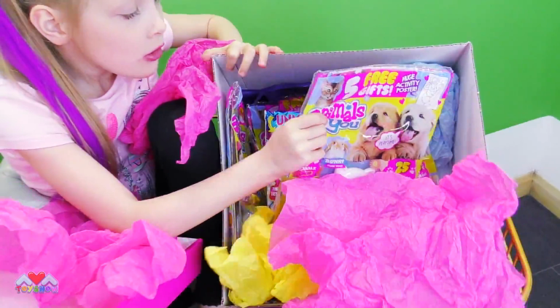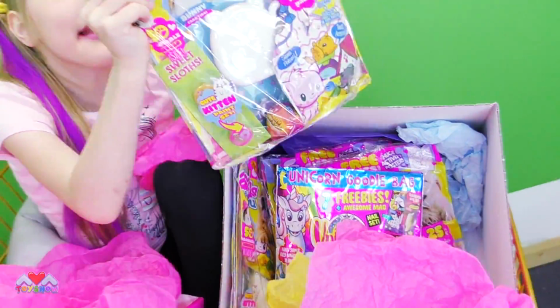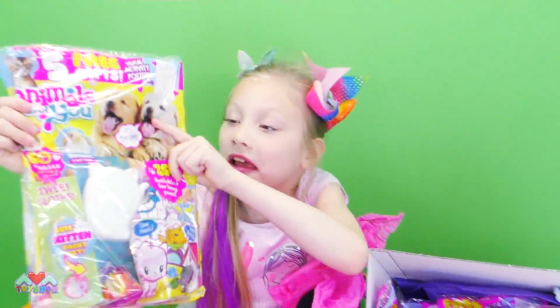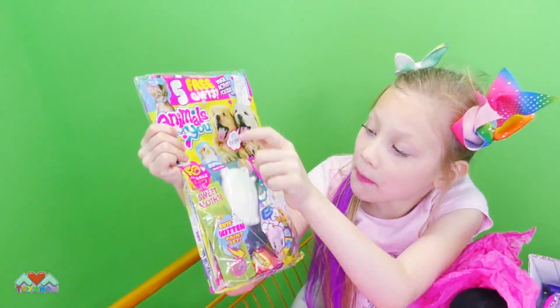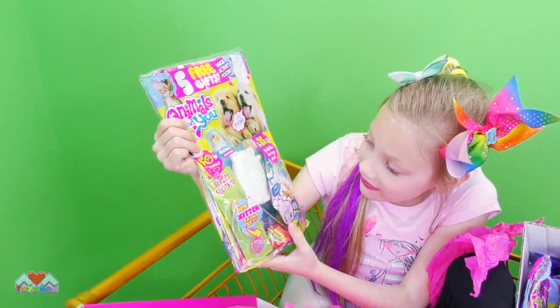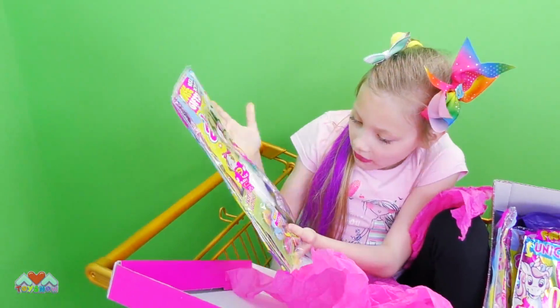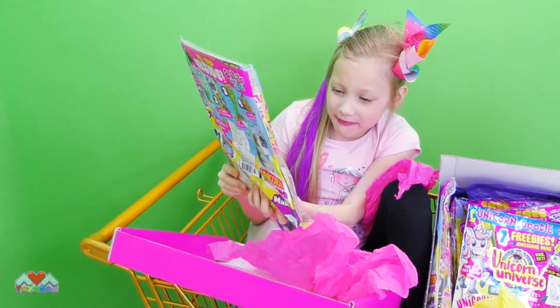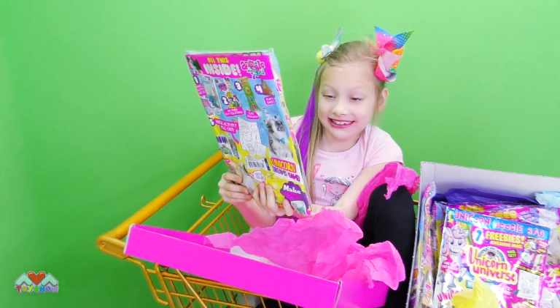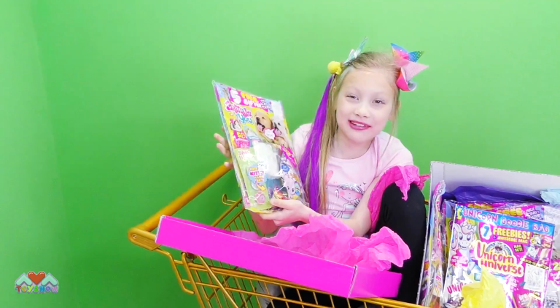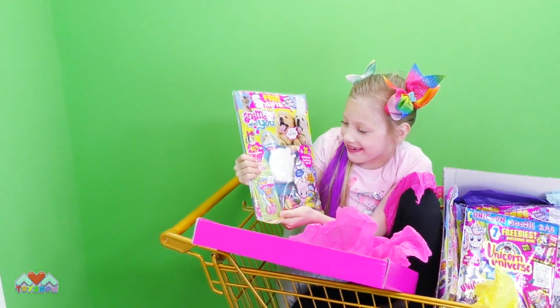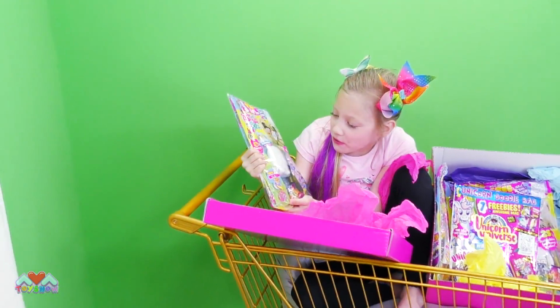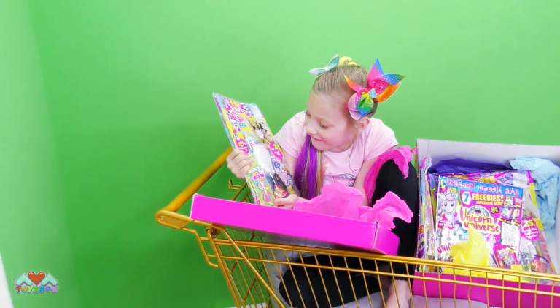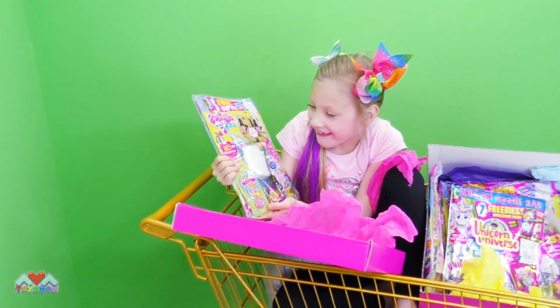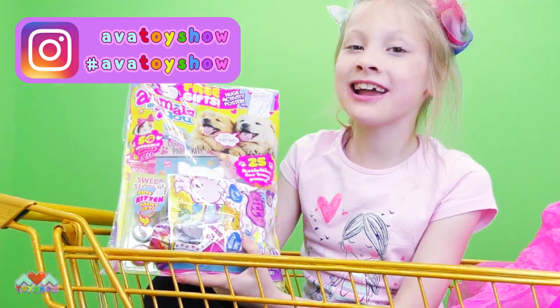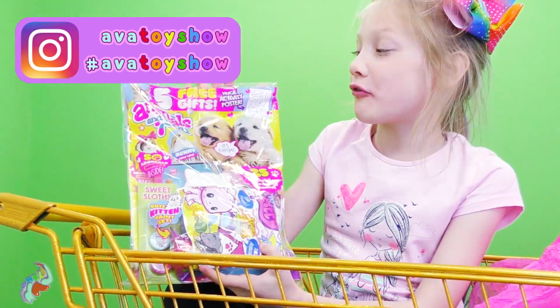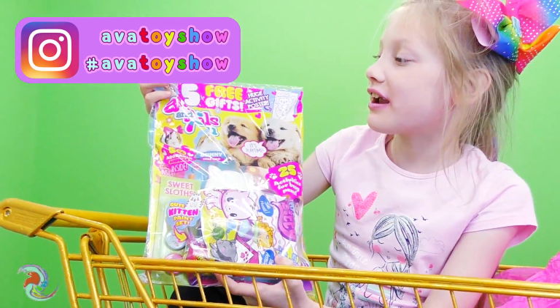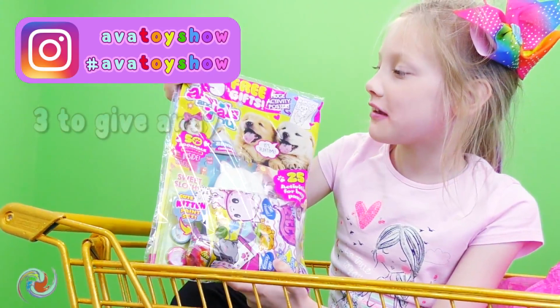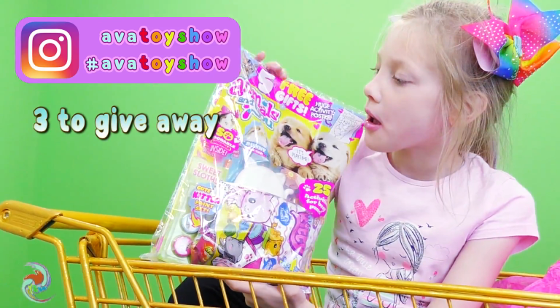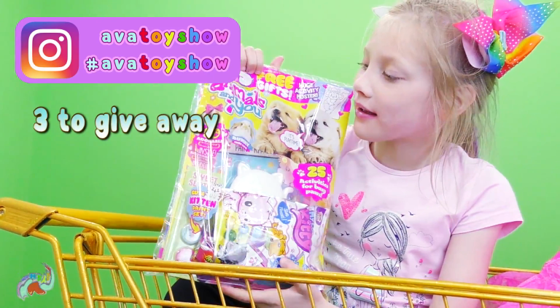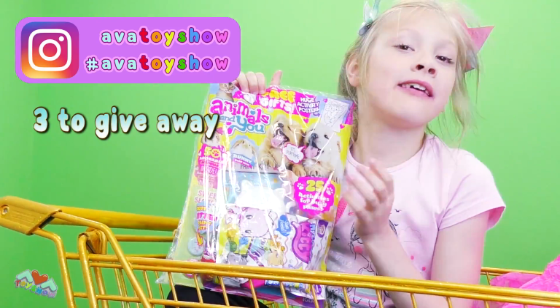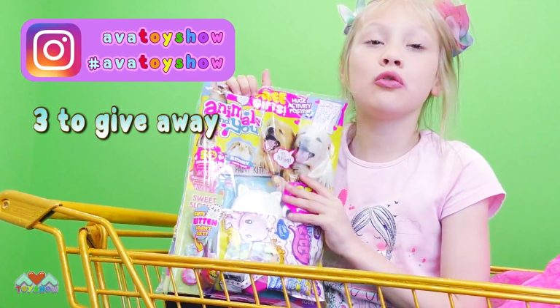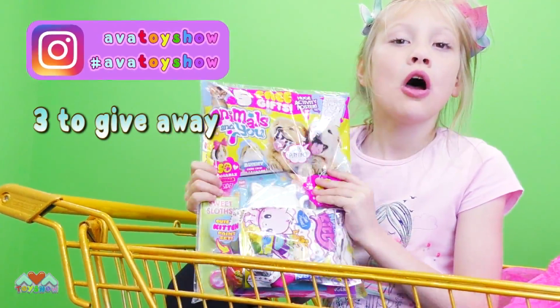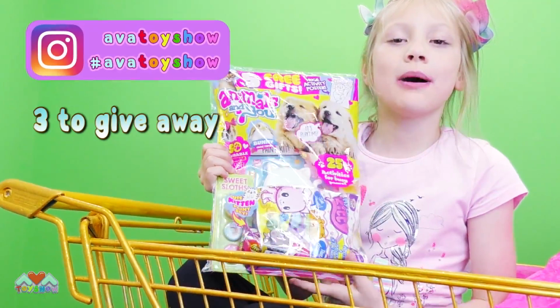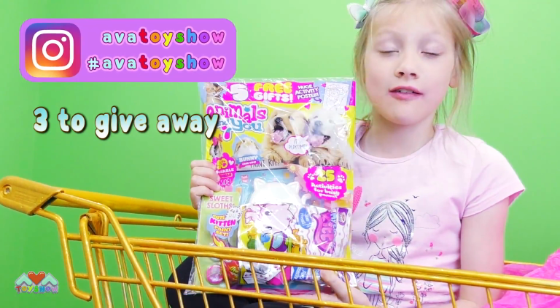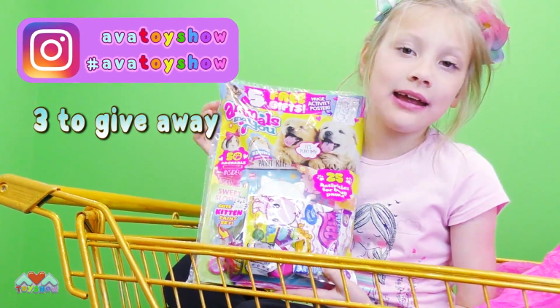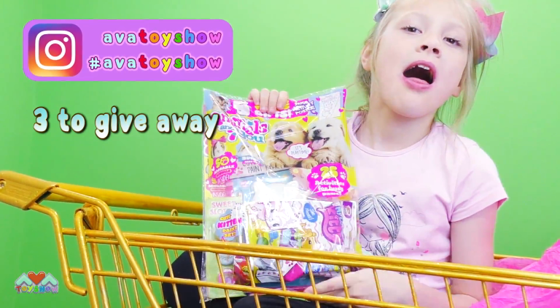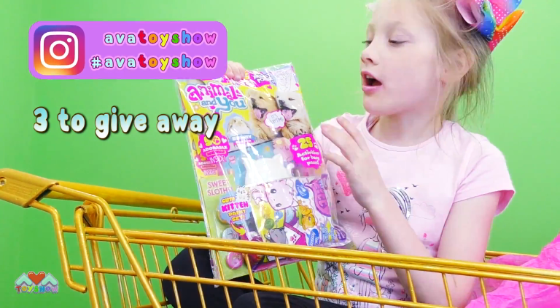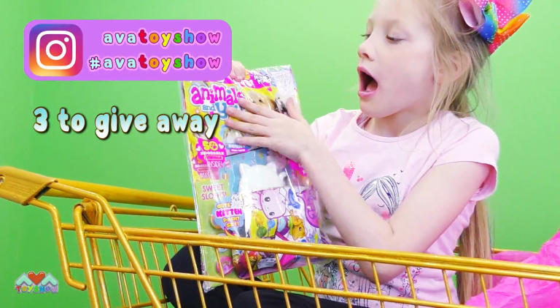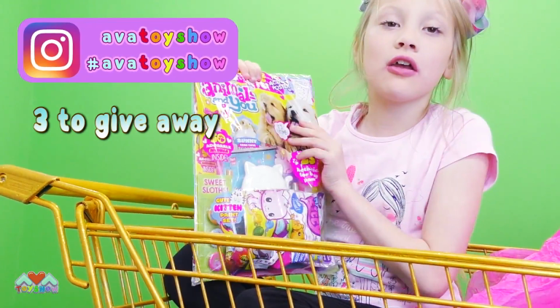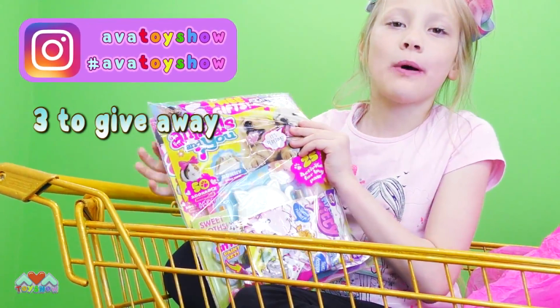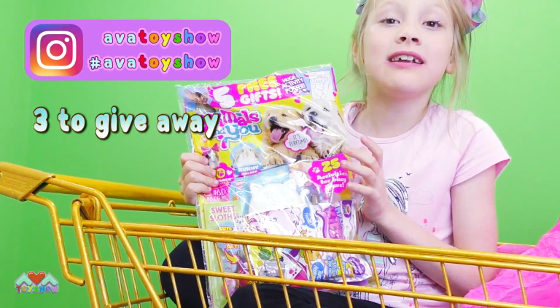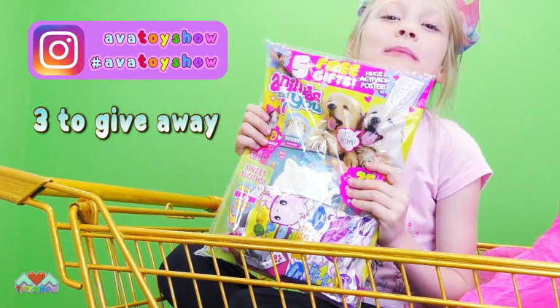Look at this Animal Day U packaging. It's a magazine. It's so cute. Thank you. We're going to give away free Animal Day U magazines. If you want to win, go to my Instagram page and then find the Animal Day U giveaway and read the description.